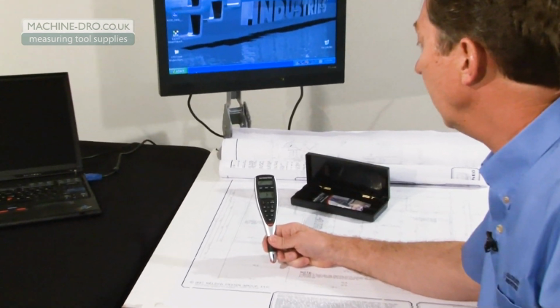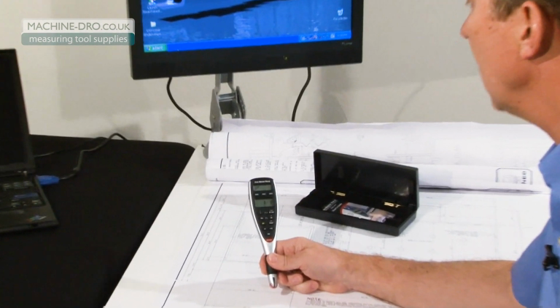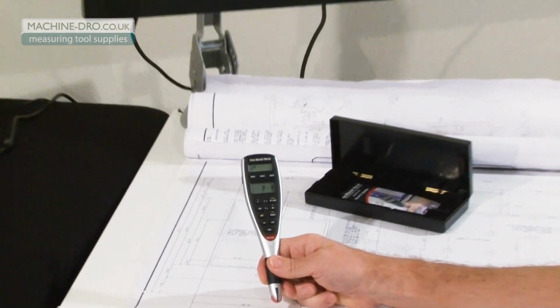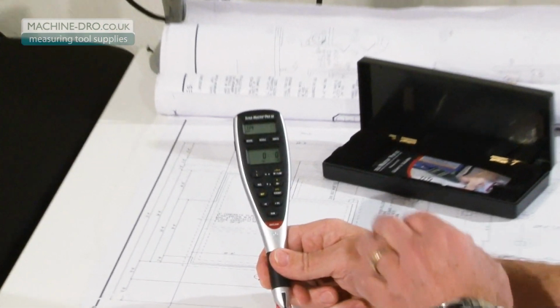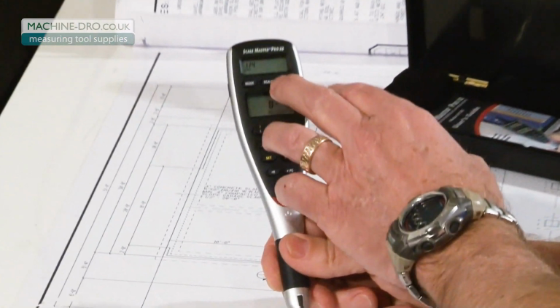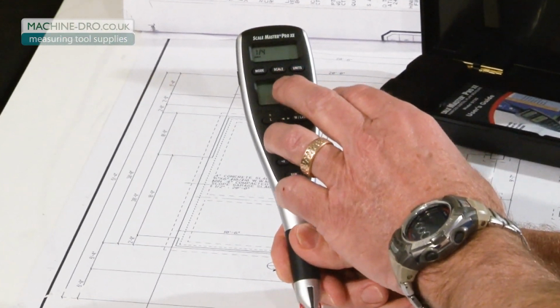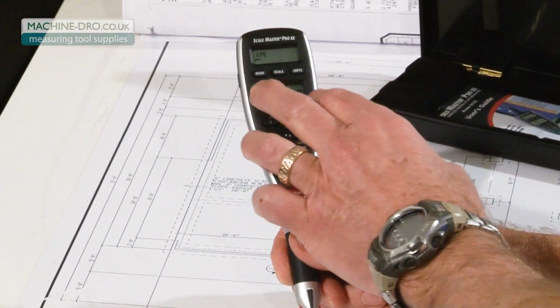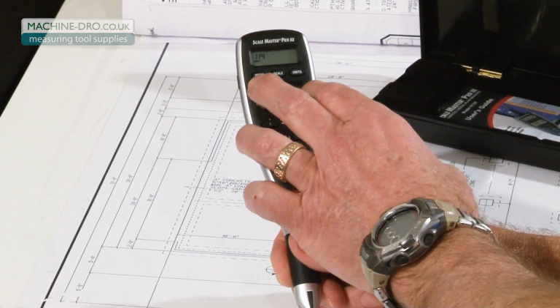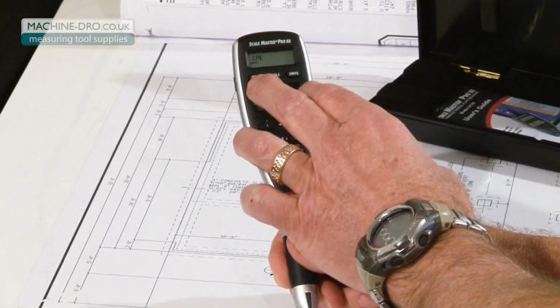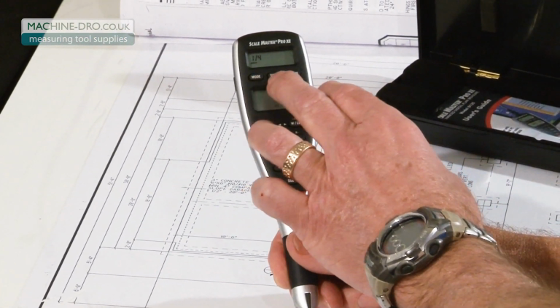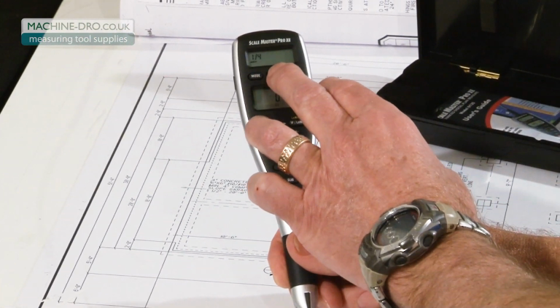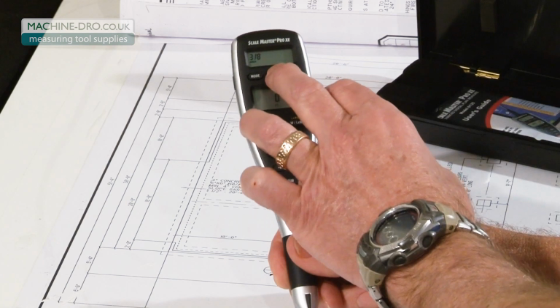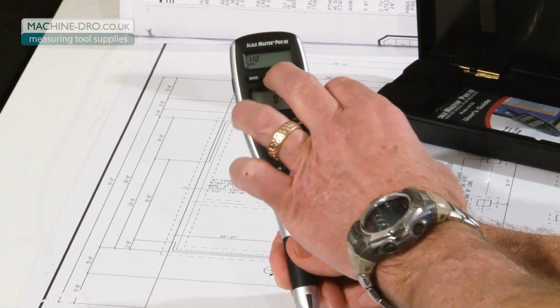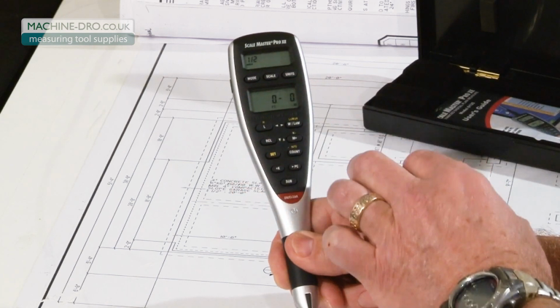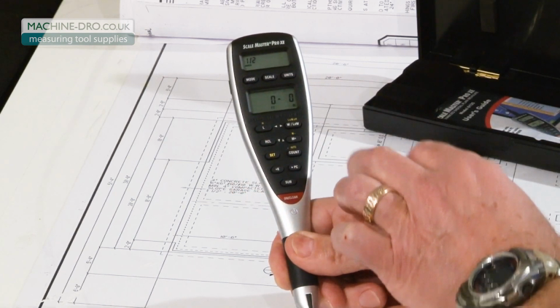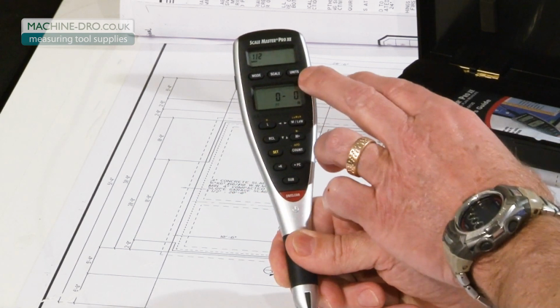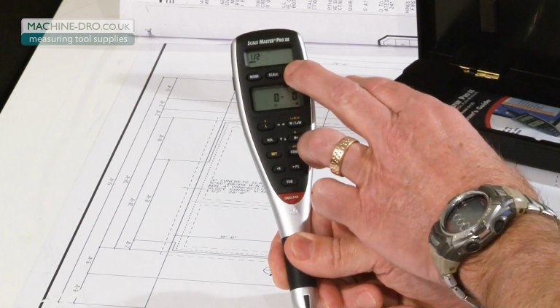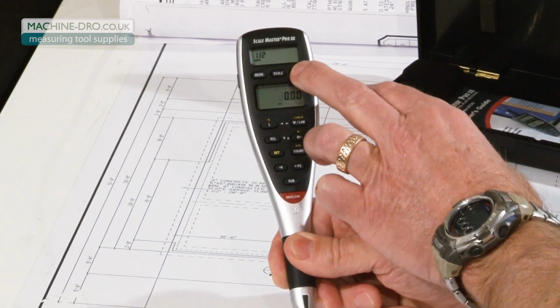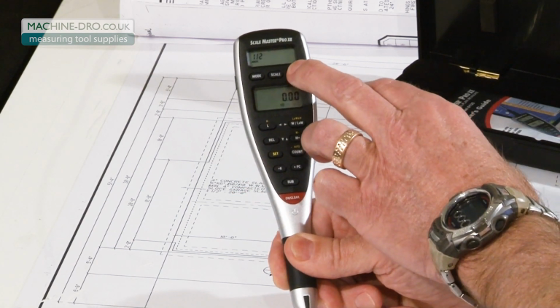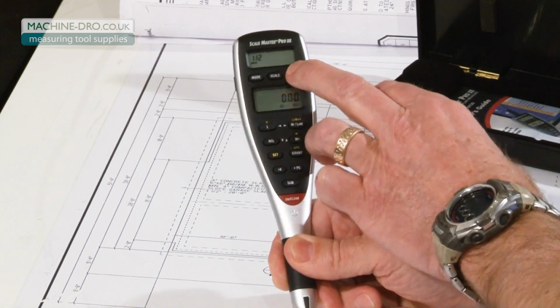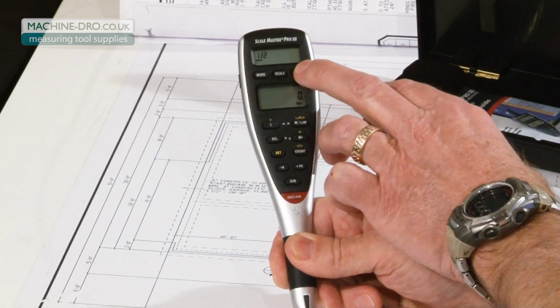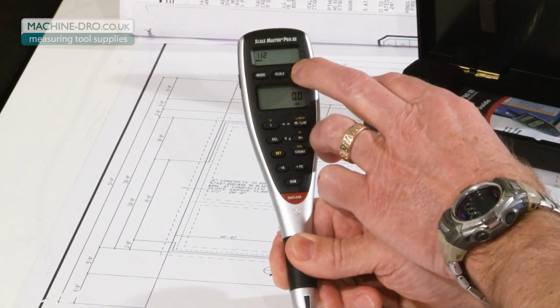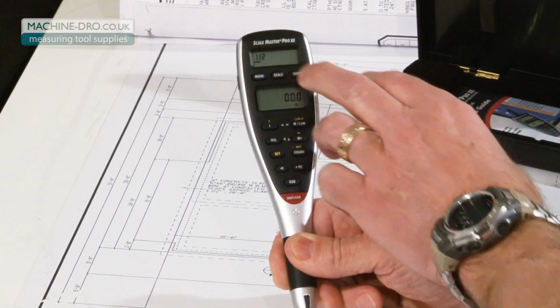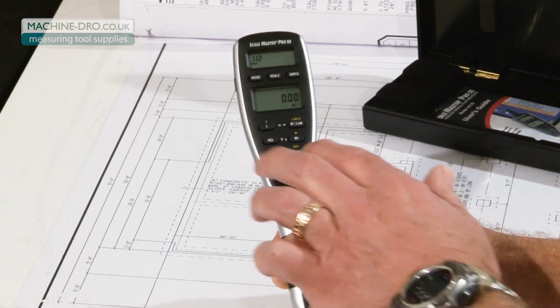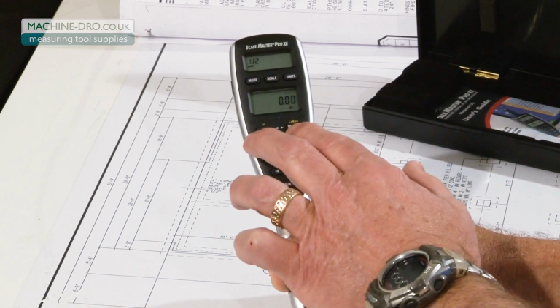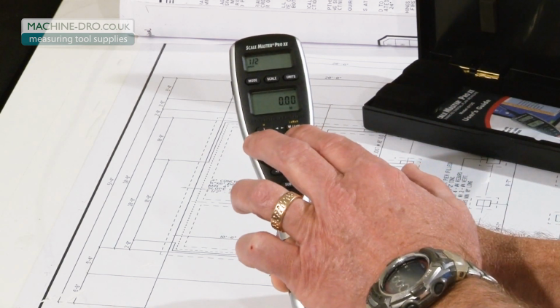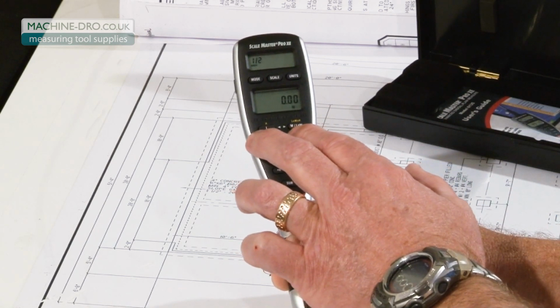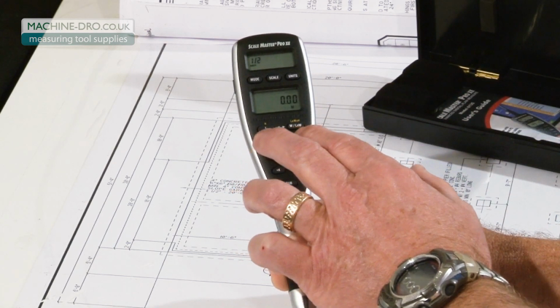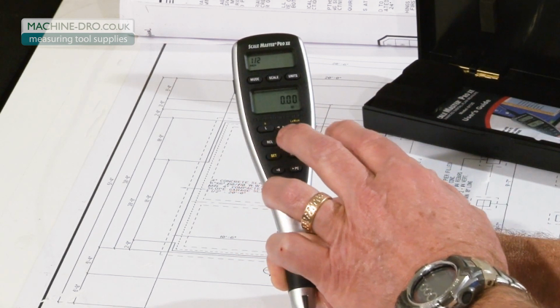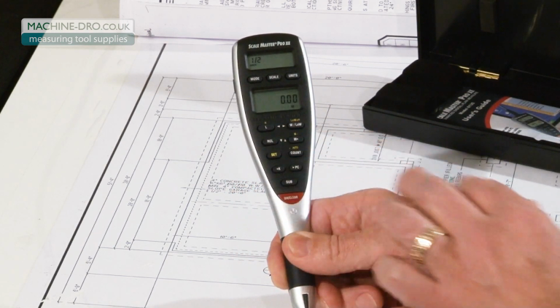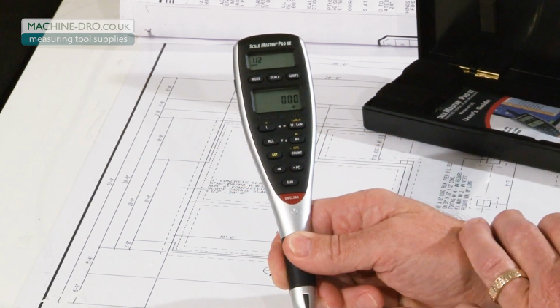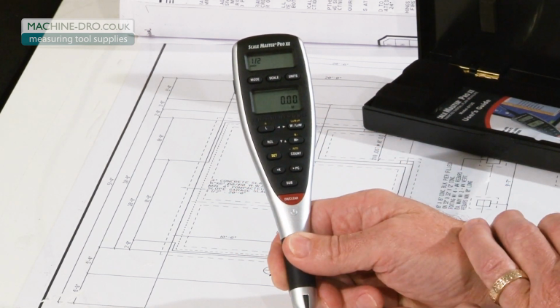First off, it's got 91 built-in scales organized into modes and then various scales. It has many units you can work in, with different unit displays. These keys here help you solve linear, area, and volume takeoffs.